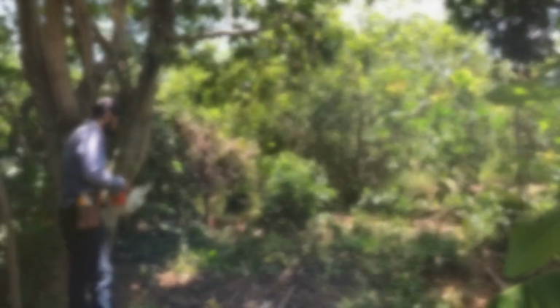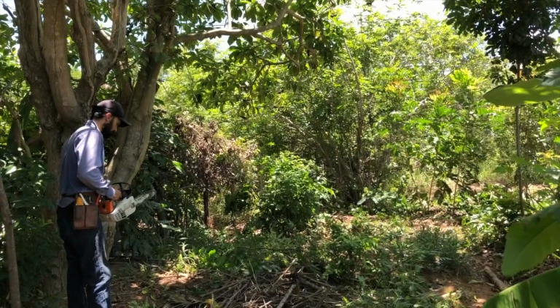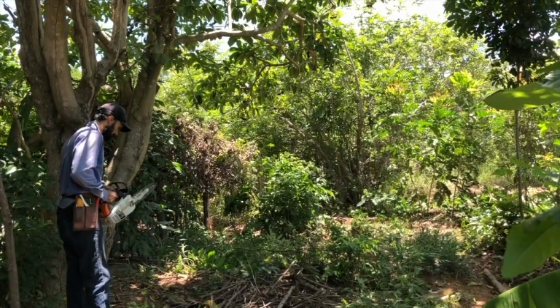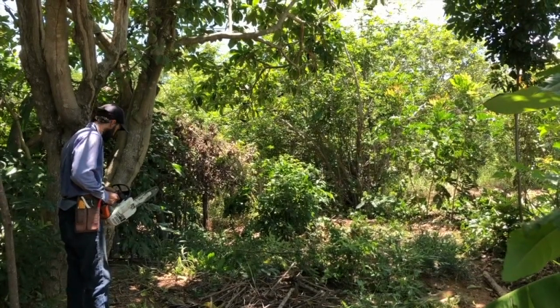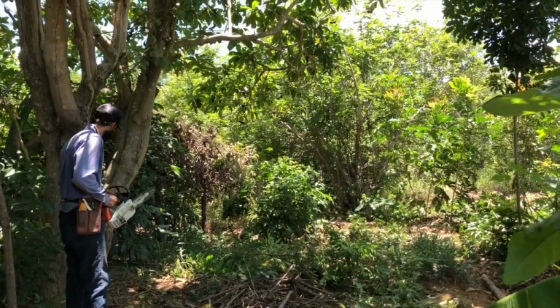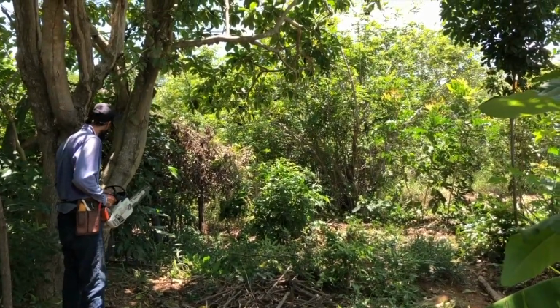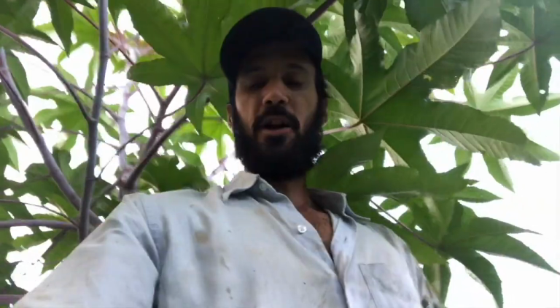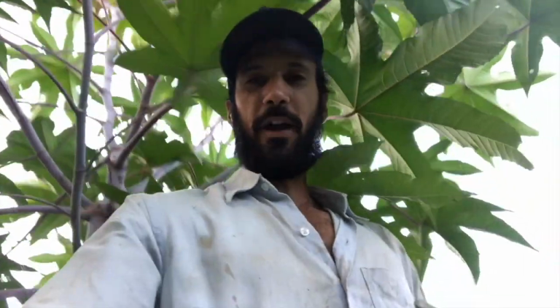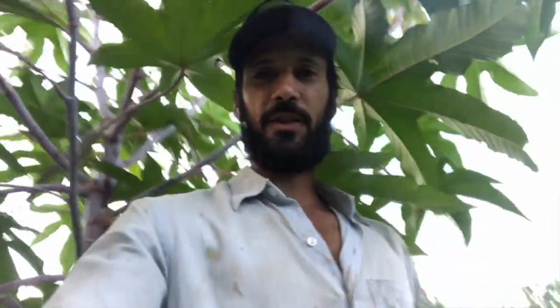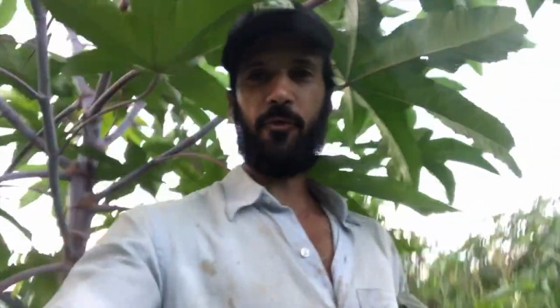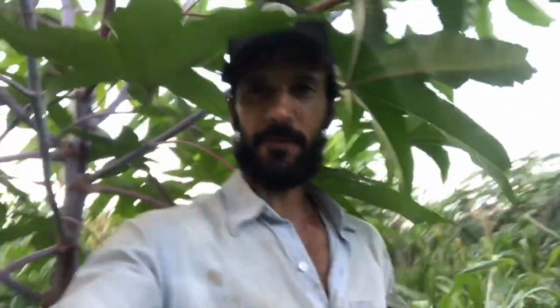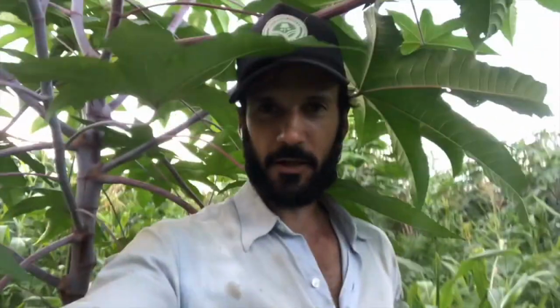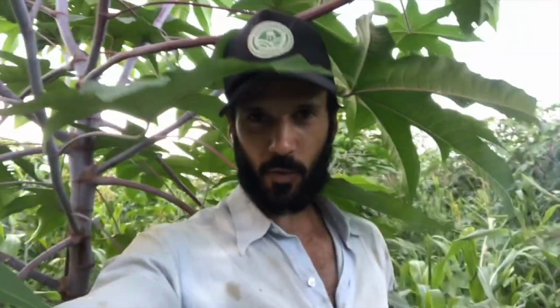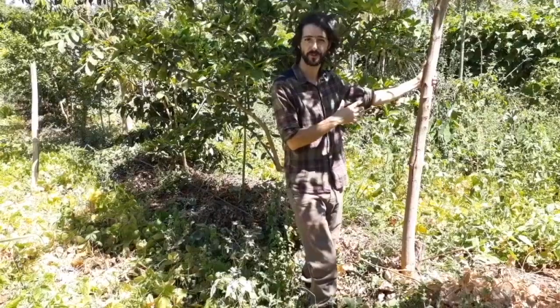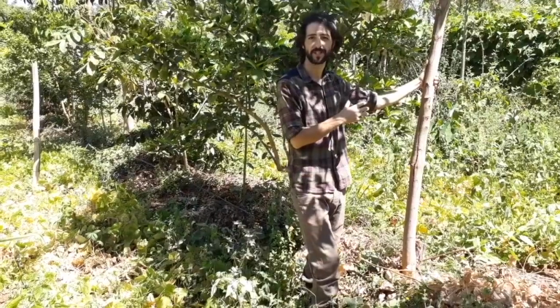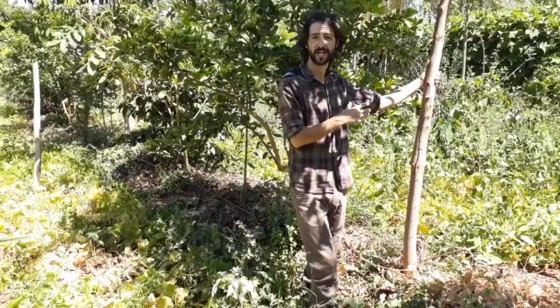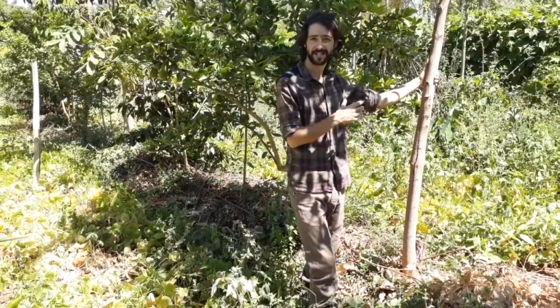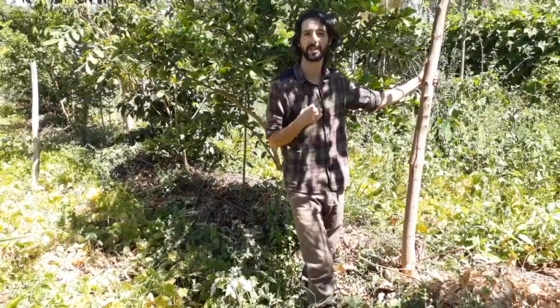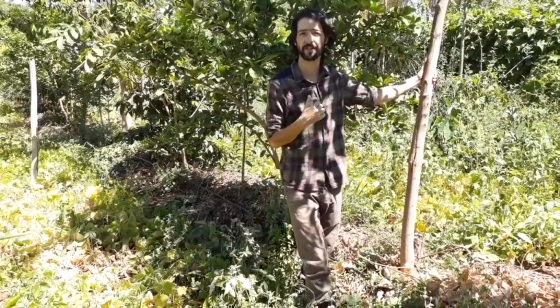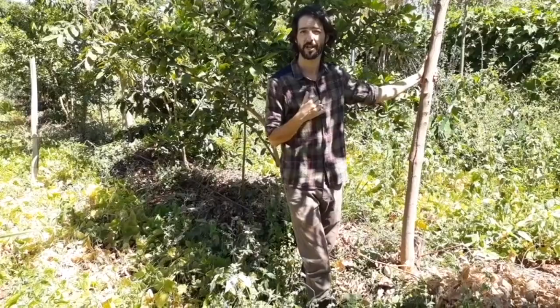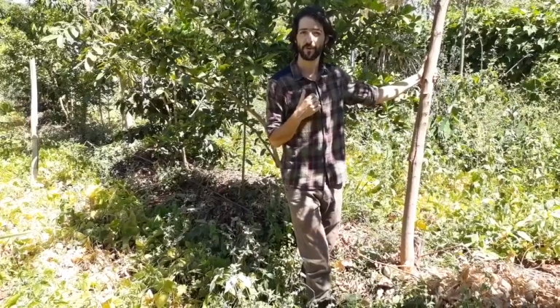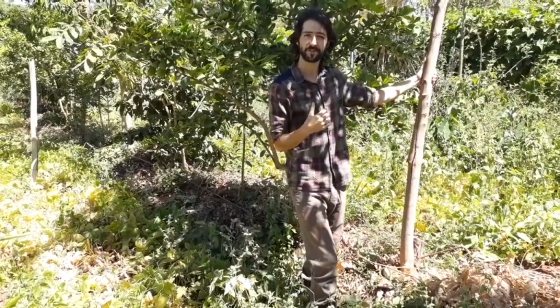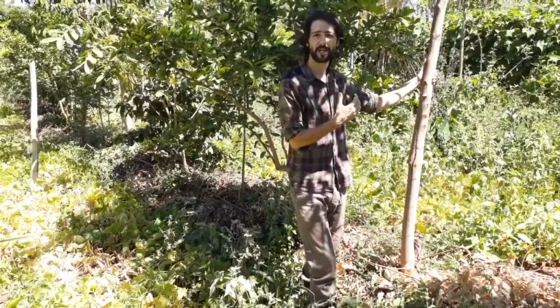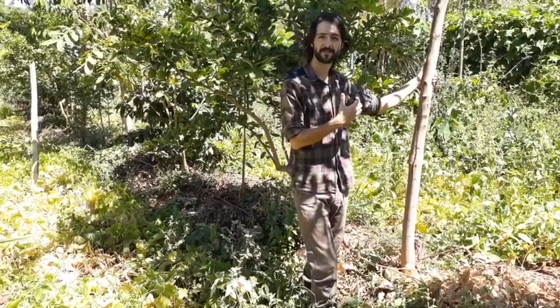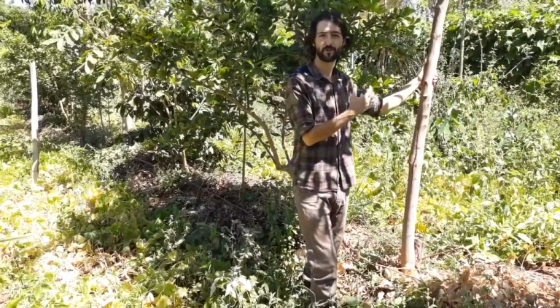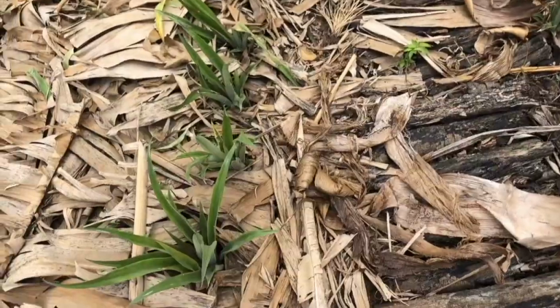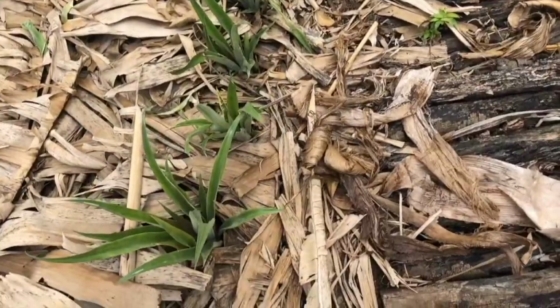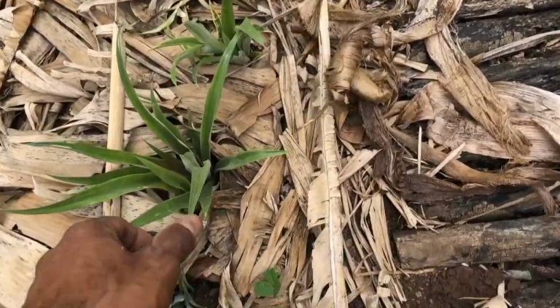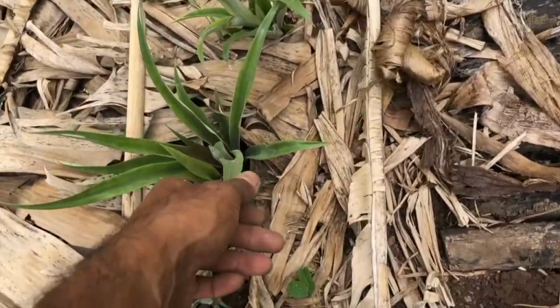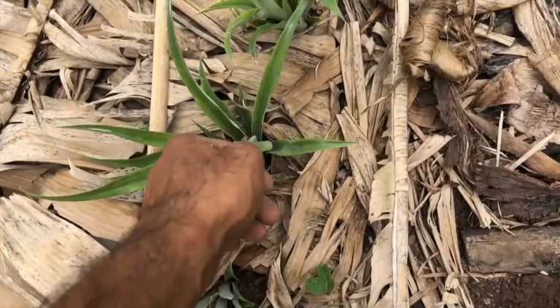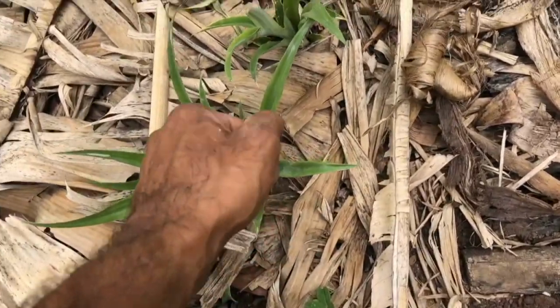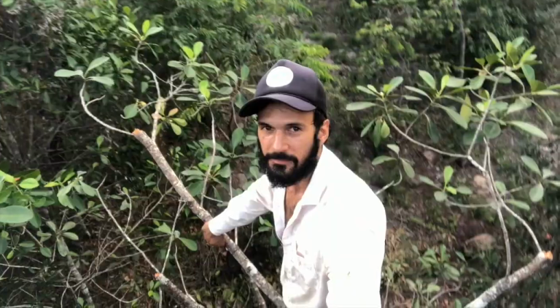Forget about sustainability — you want to enrich ecosystems. Every being is equipped to leave a positive energetic balance.